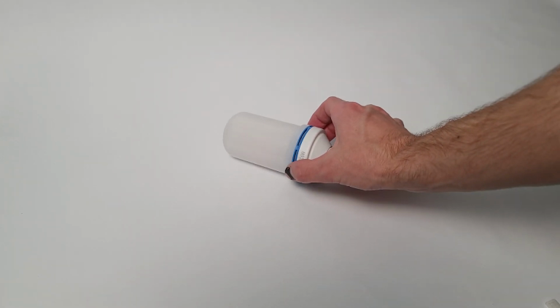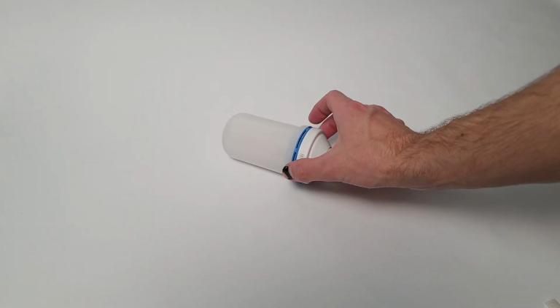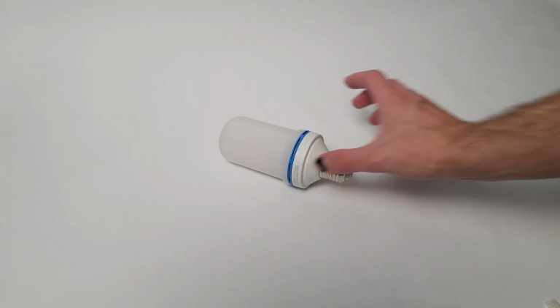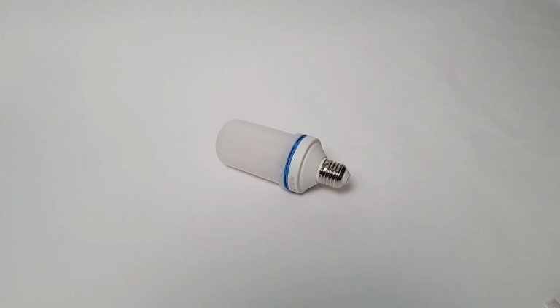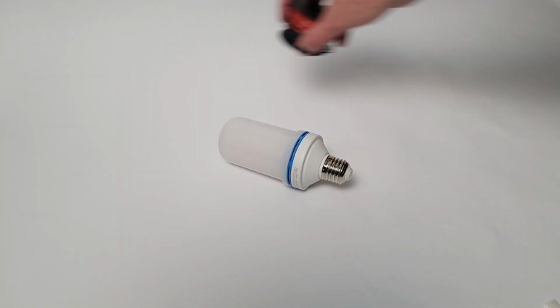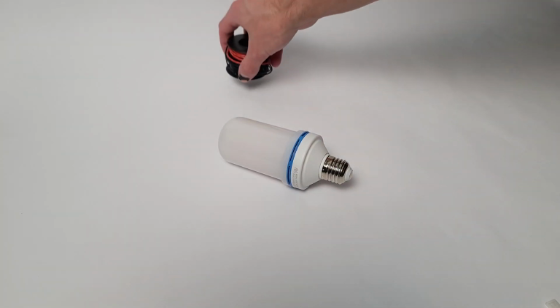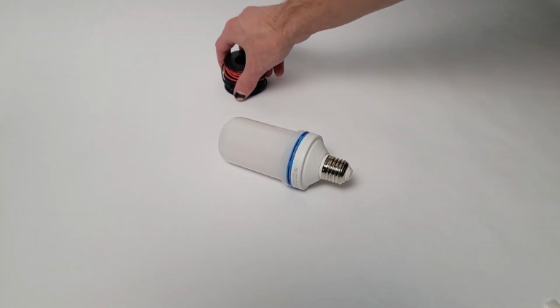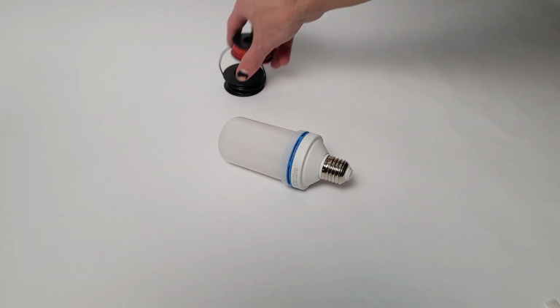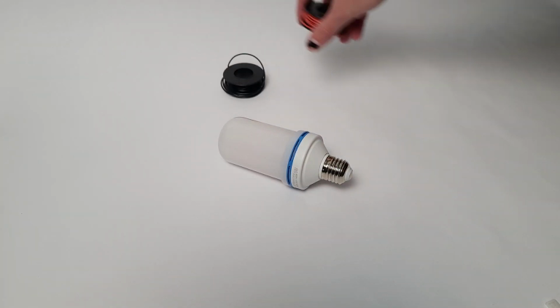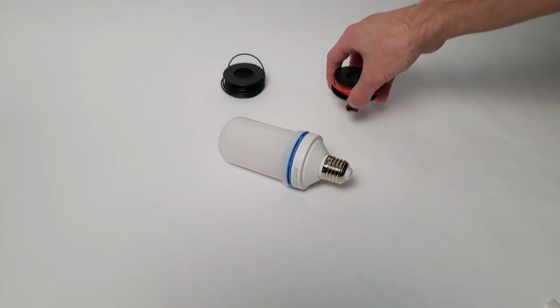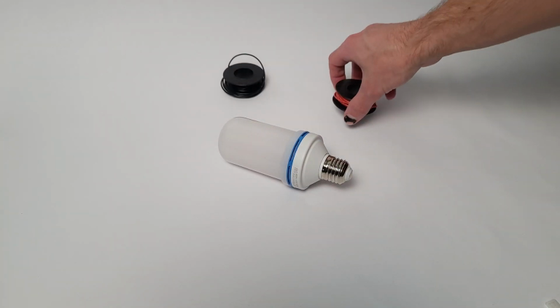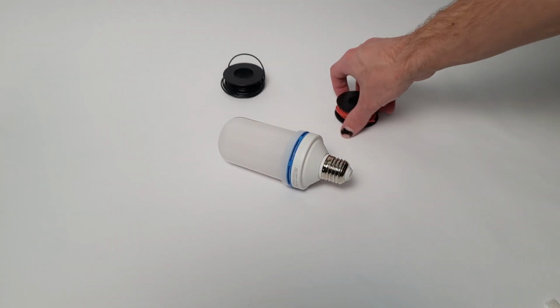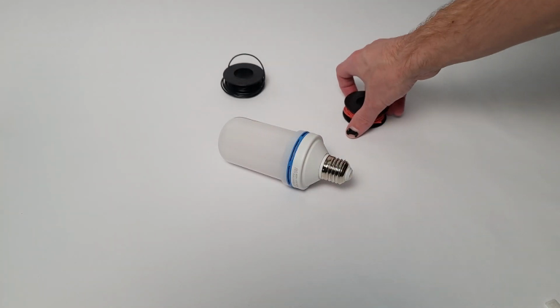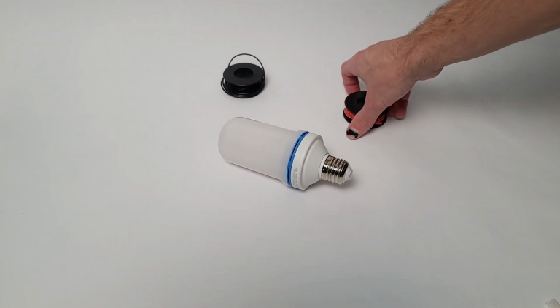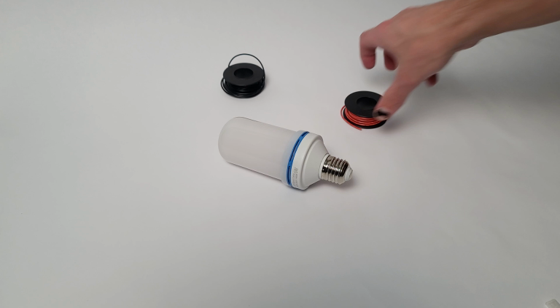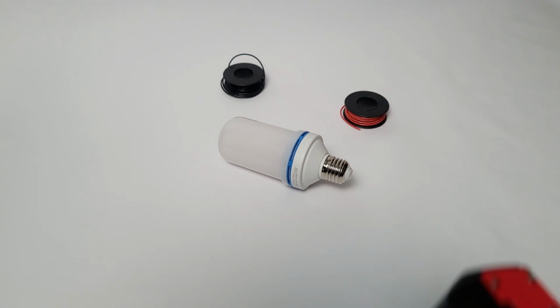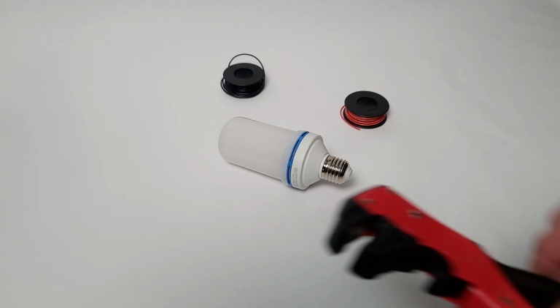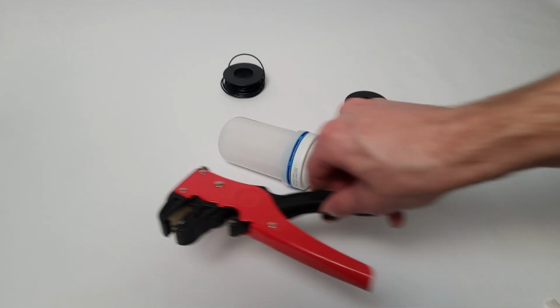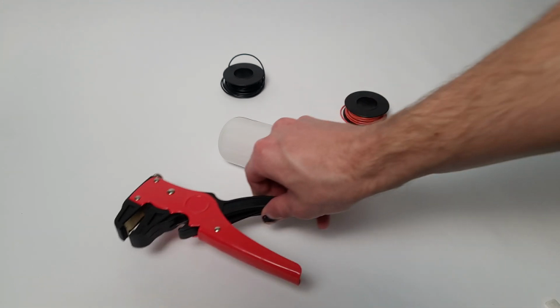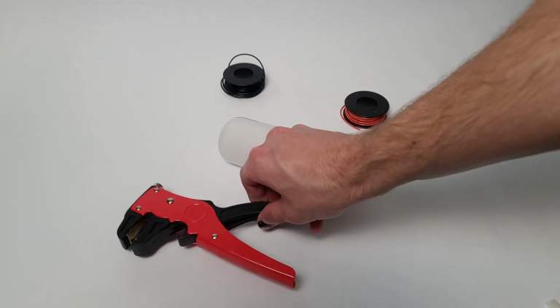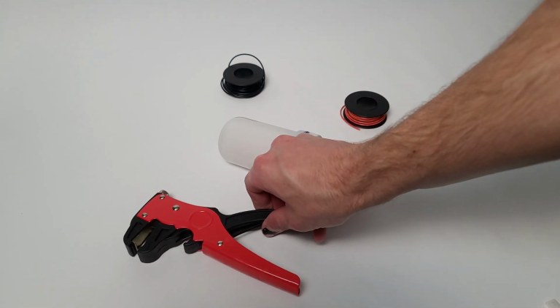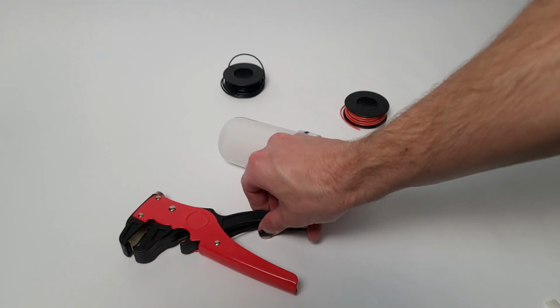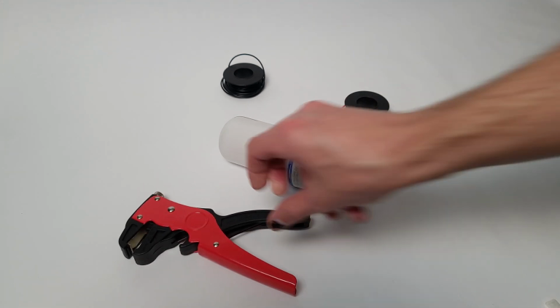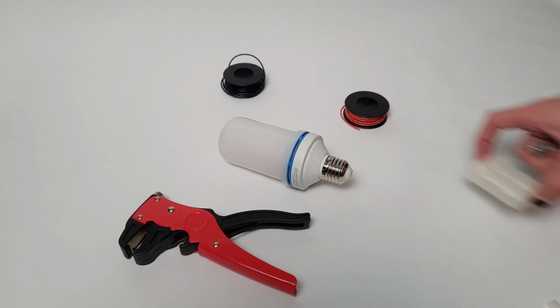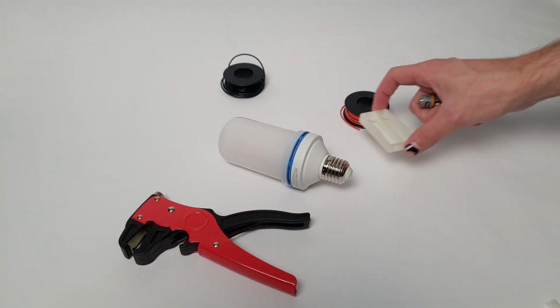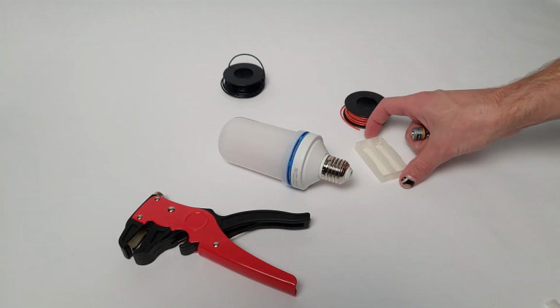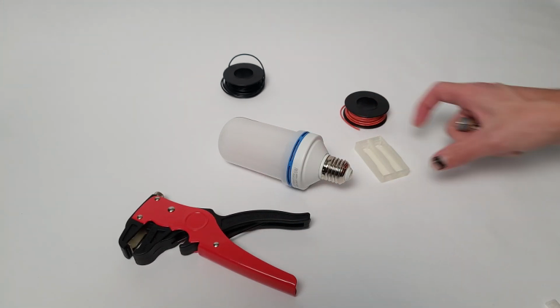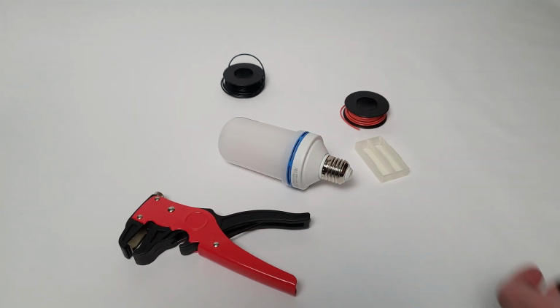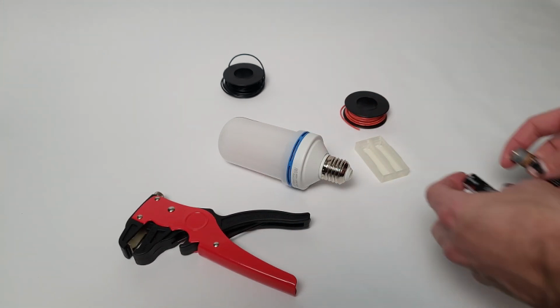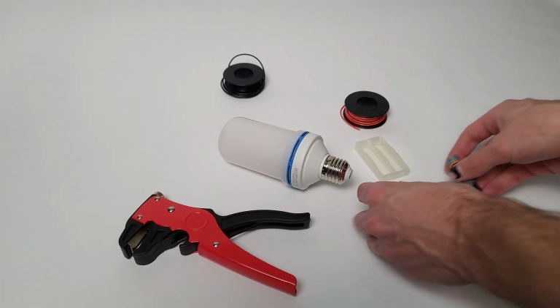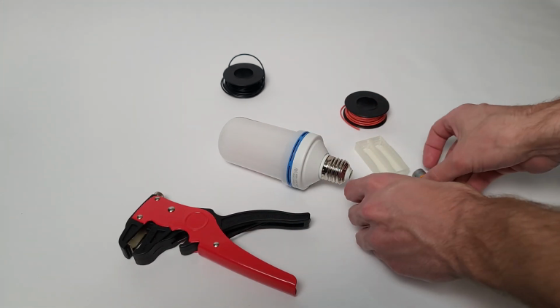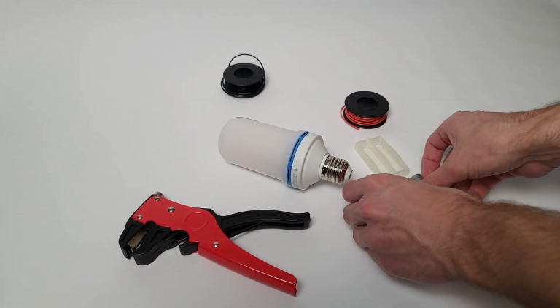We're going to start with the bulb, wire — preferably two colors — a wire stripper, a battery holder, and two AA batteries.